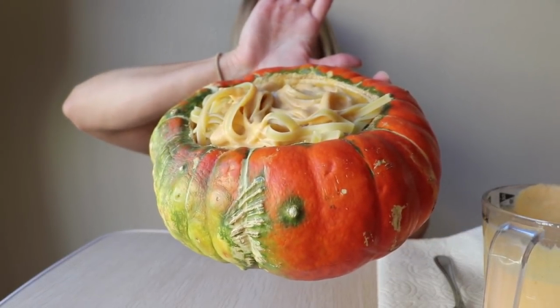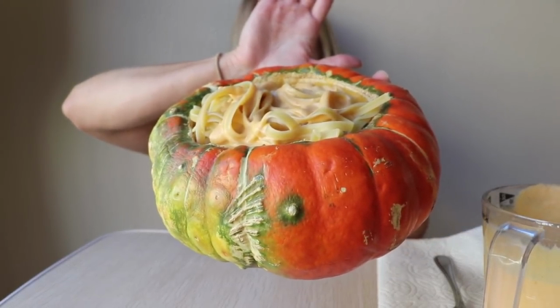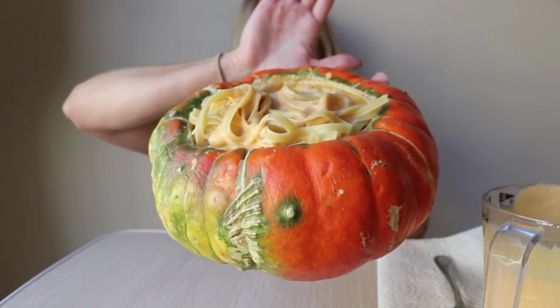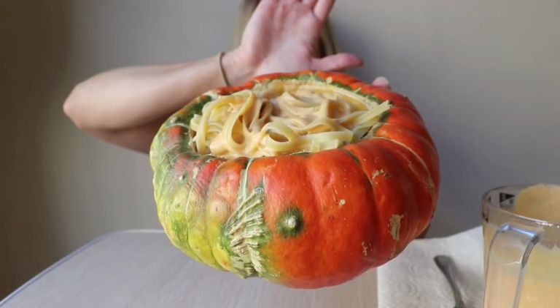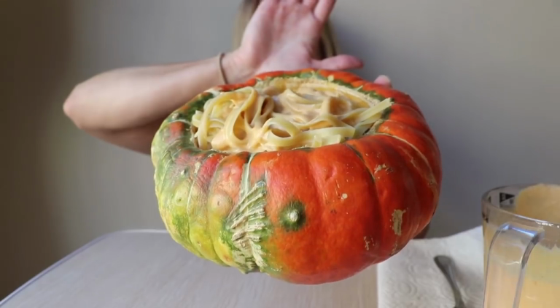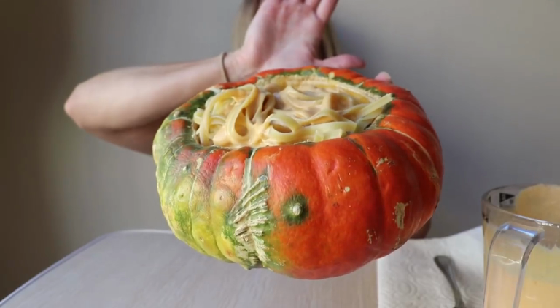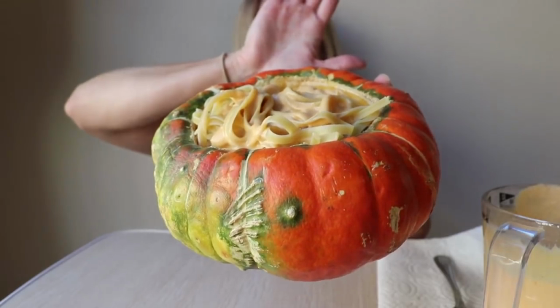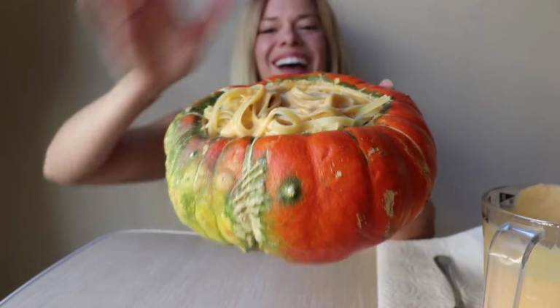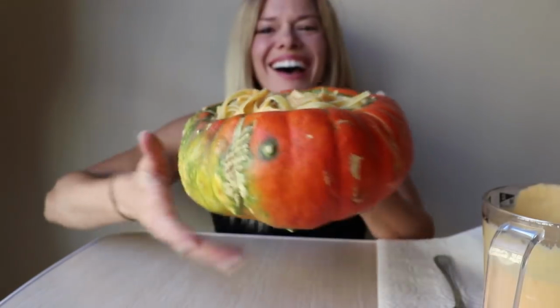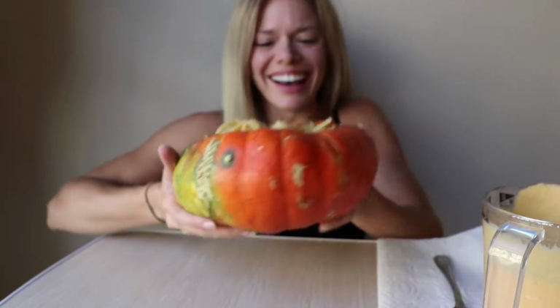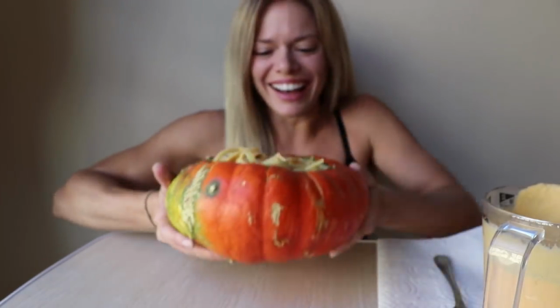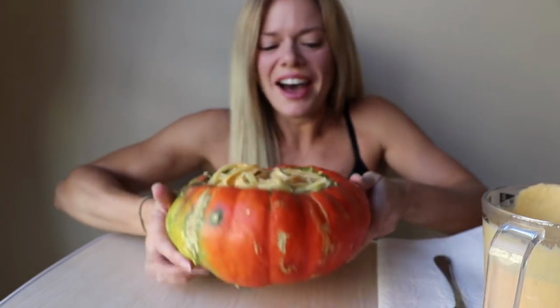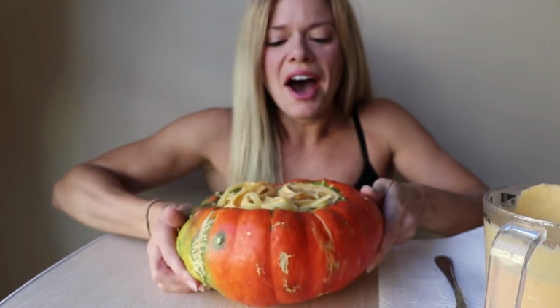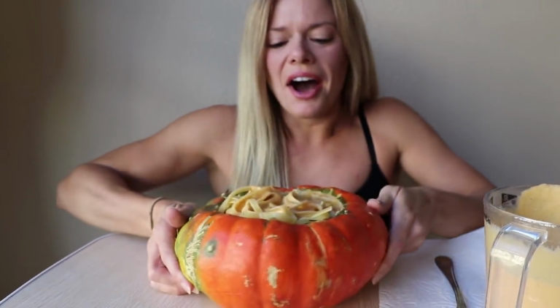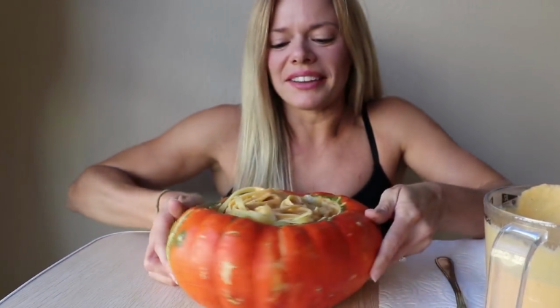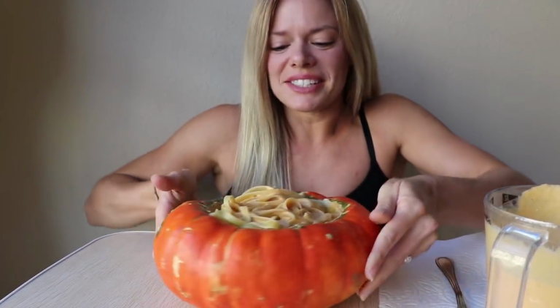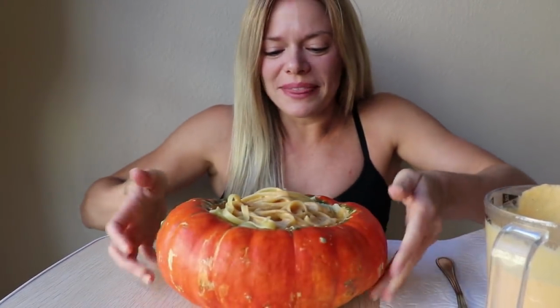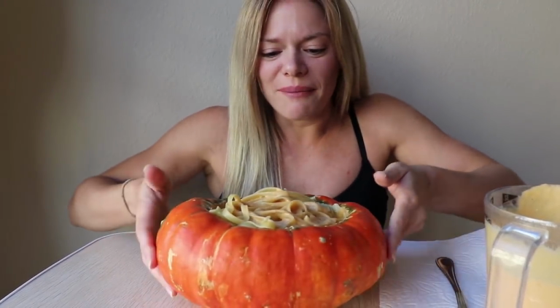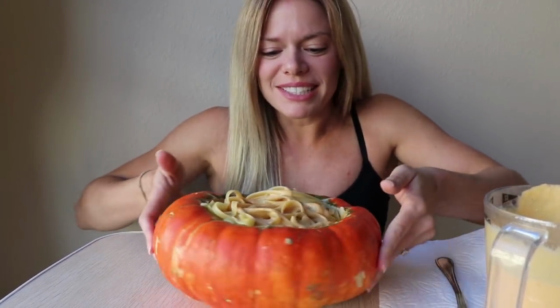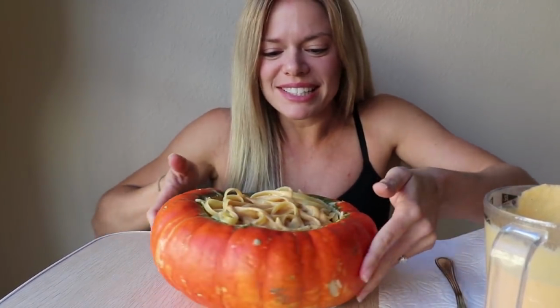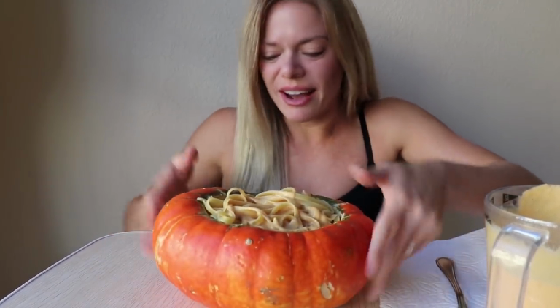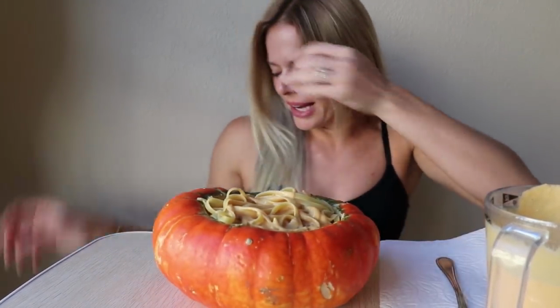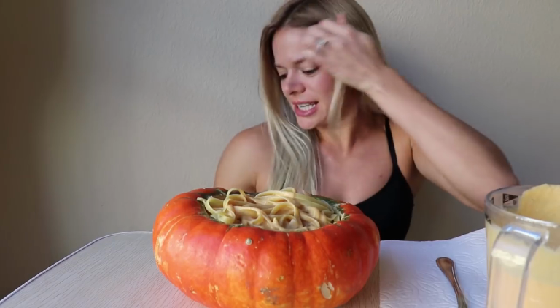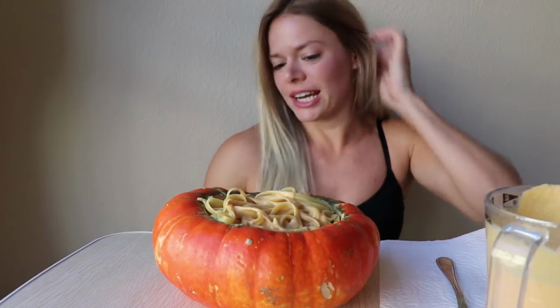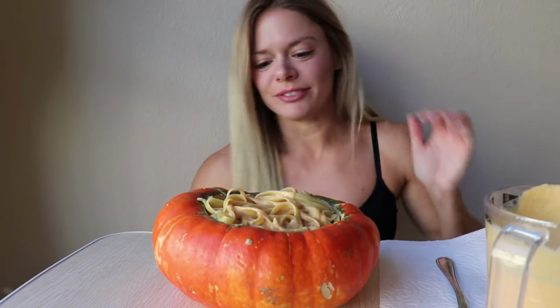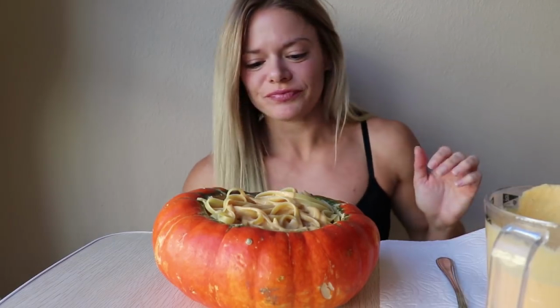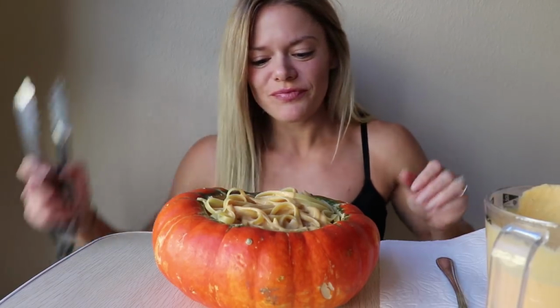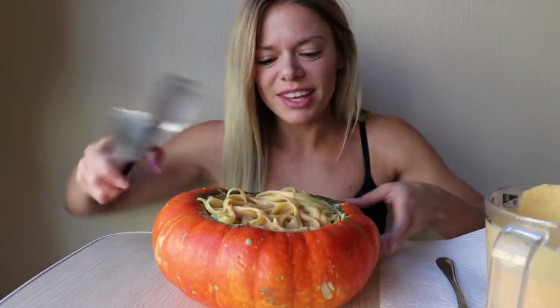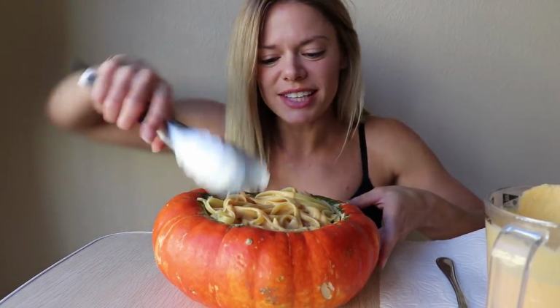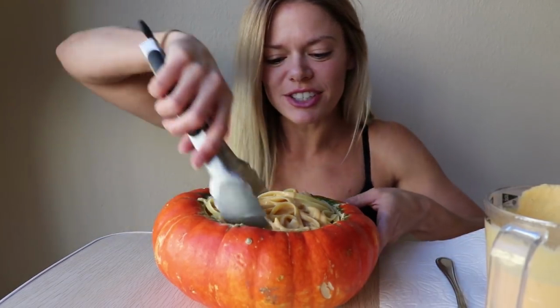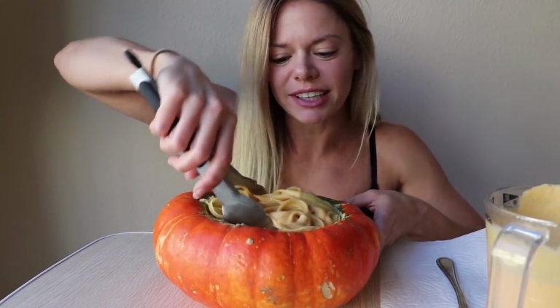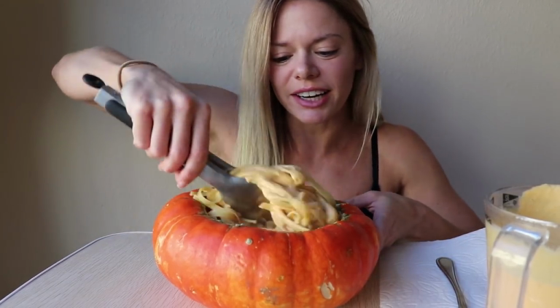Hands shaking — it's heavy! Let's start with that much and see how much is actually in here.